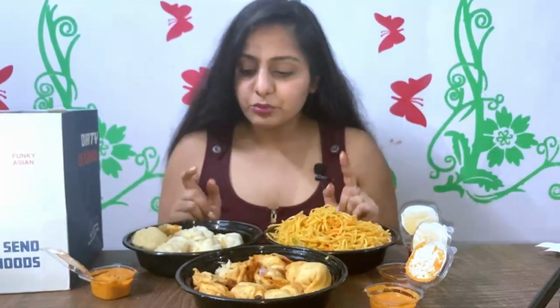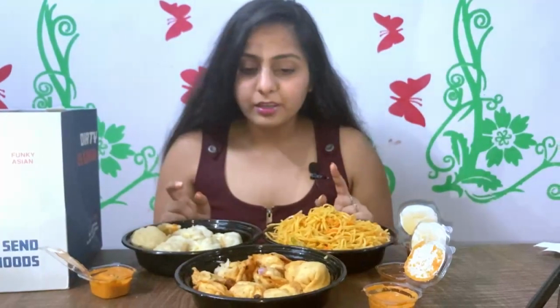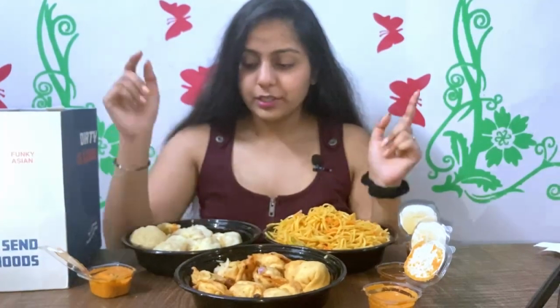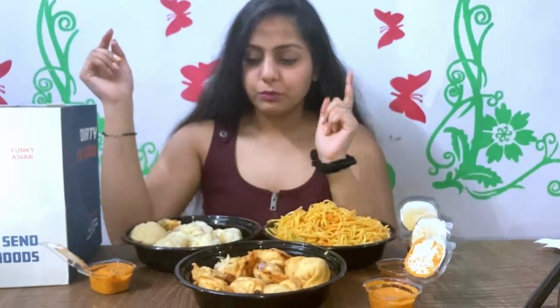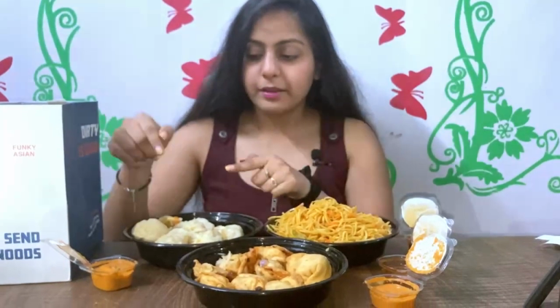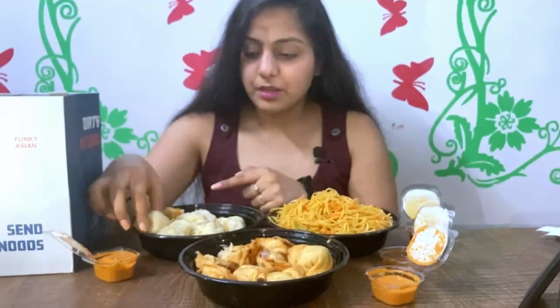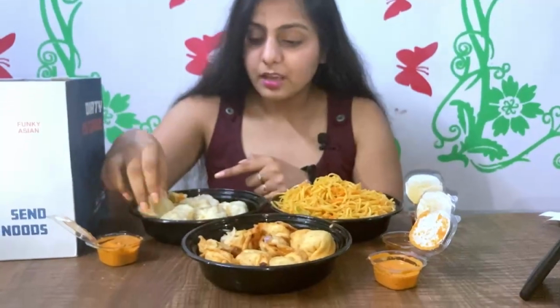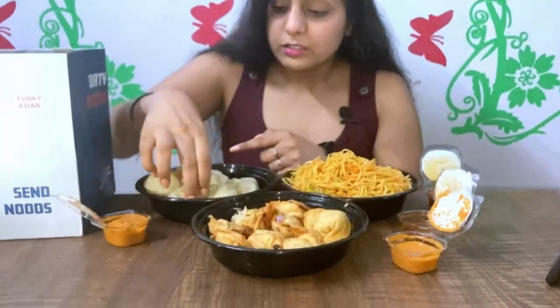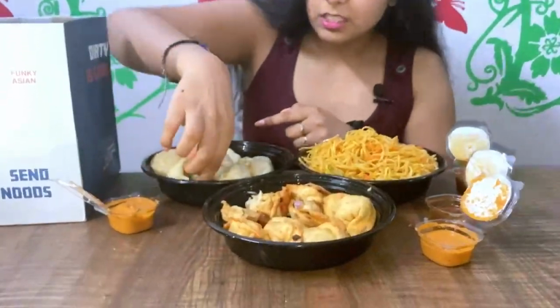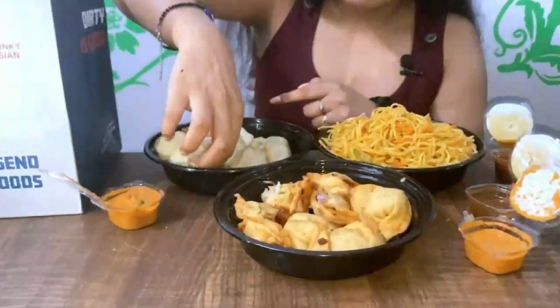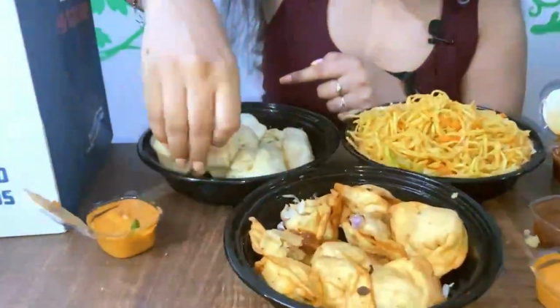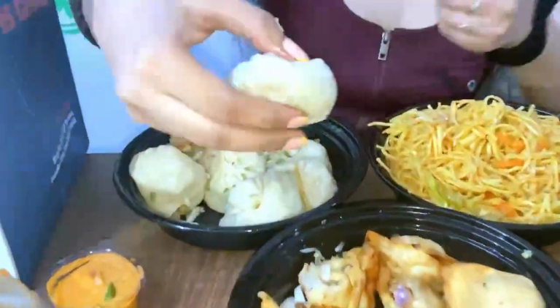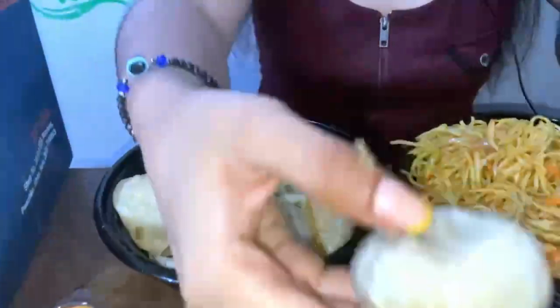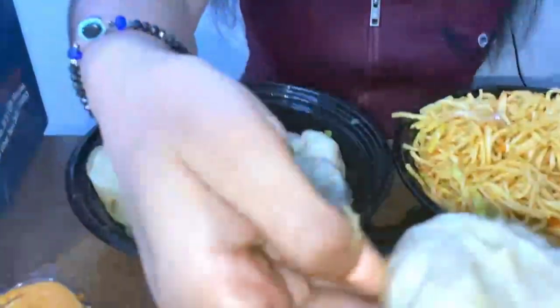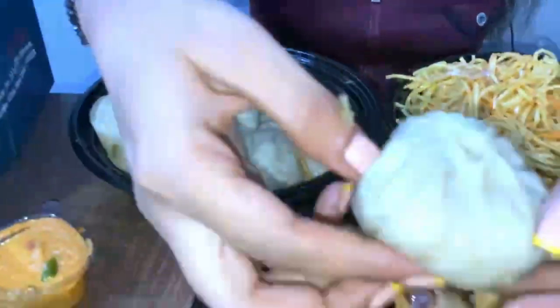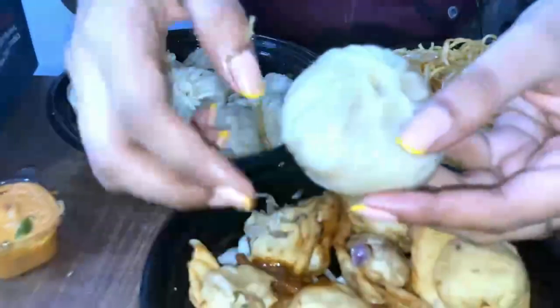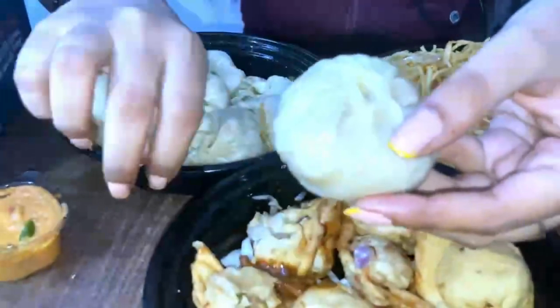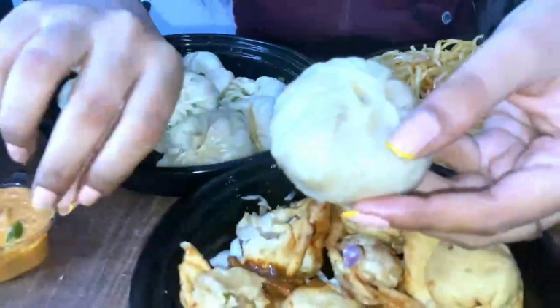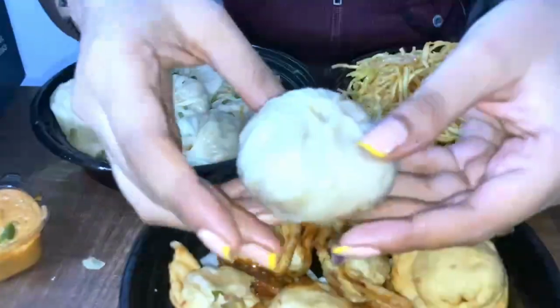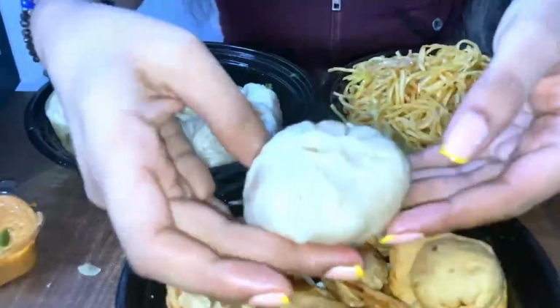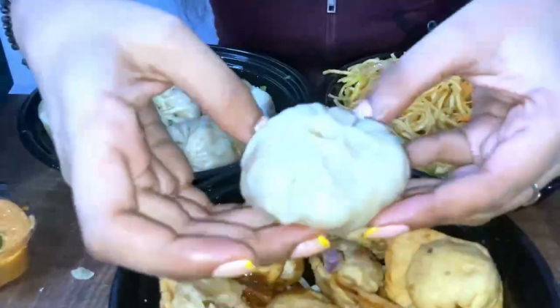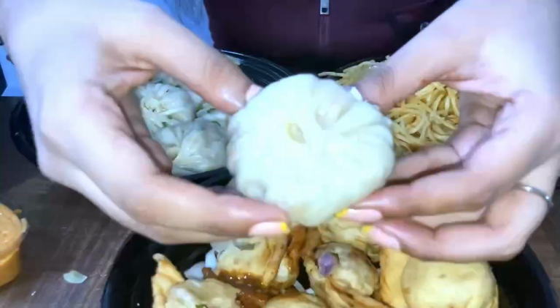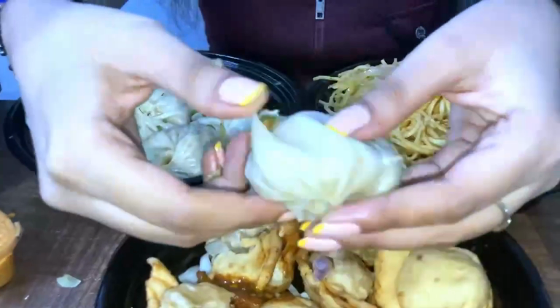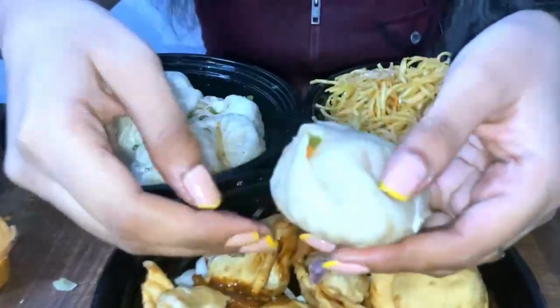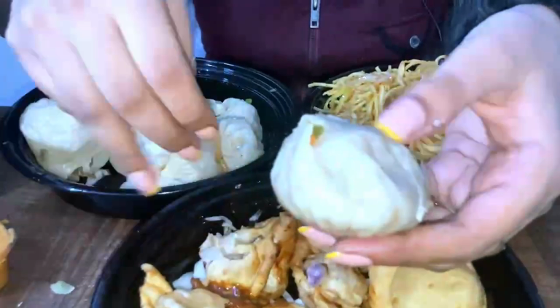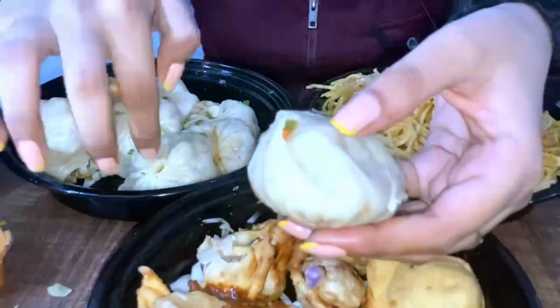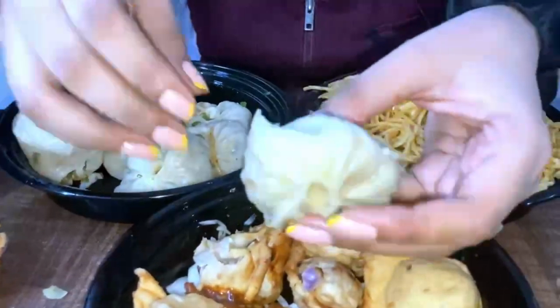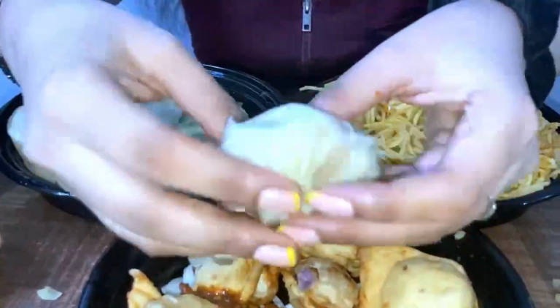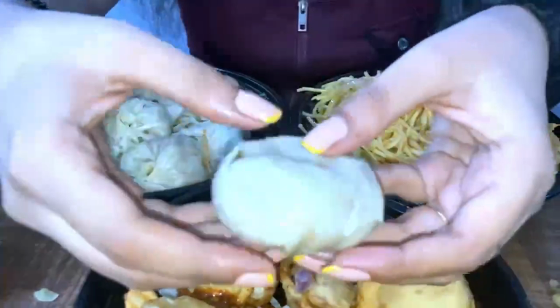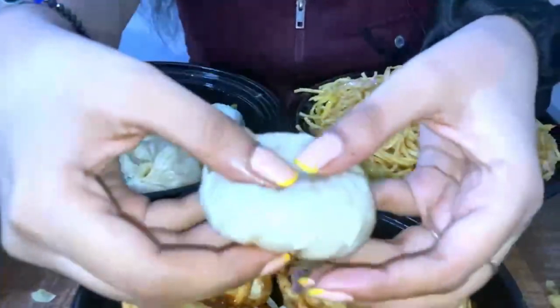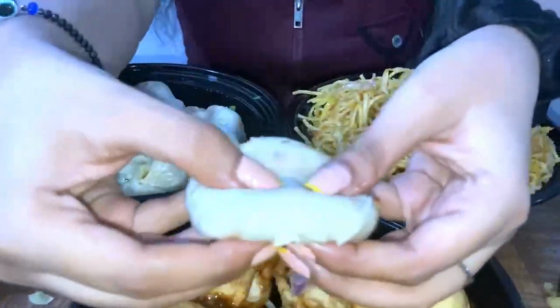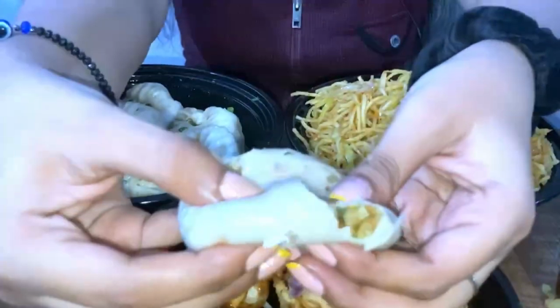Next I want to try the Steamed Momos. You can see the size of the momo — it is a good size and the quantity looks good. Let's see the stuffing inside.